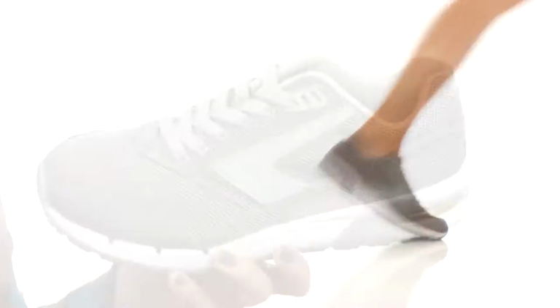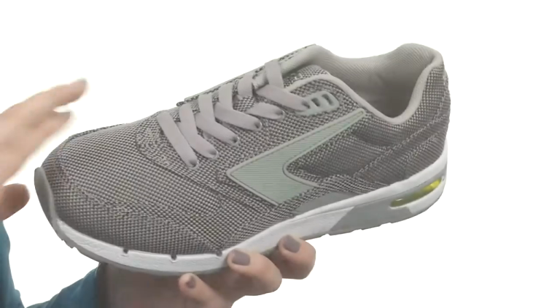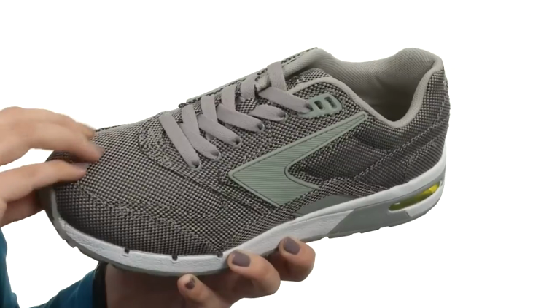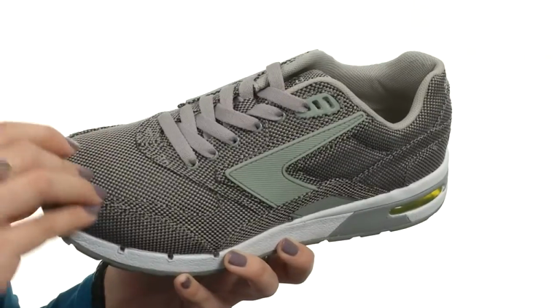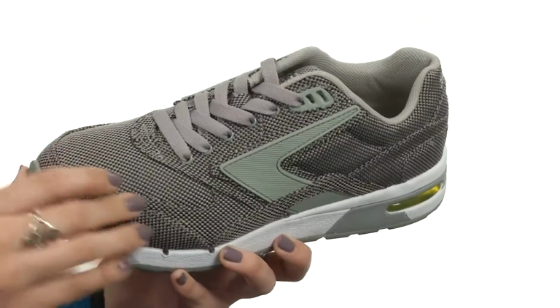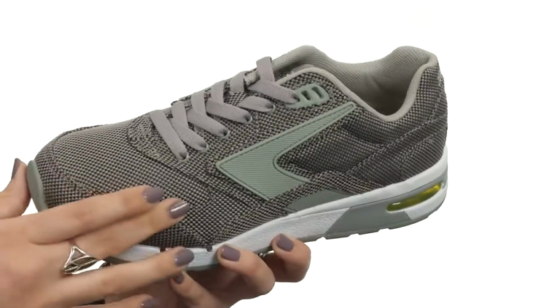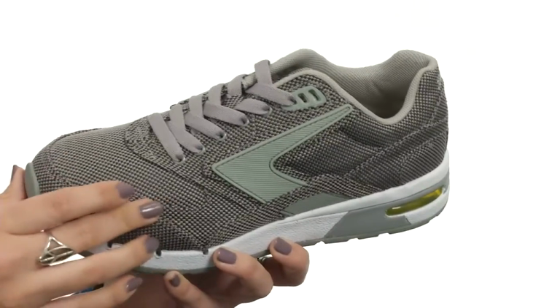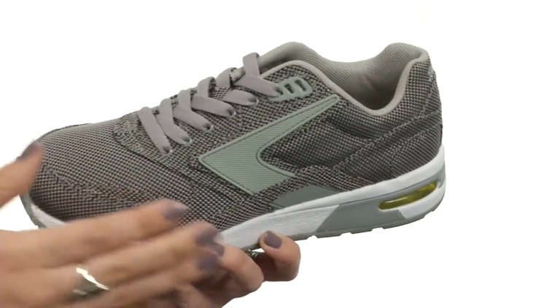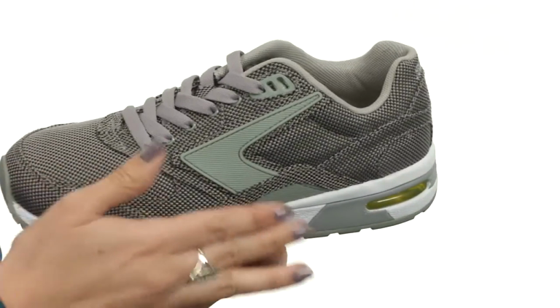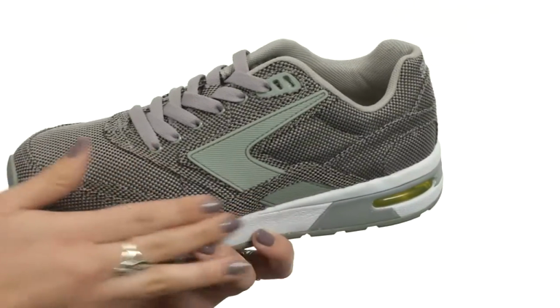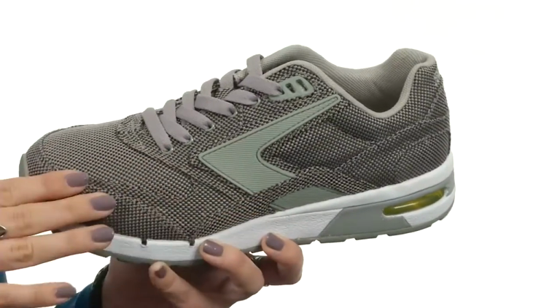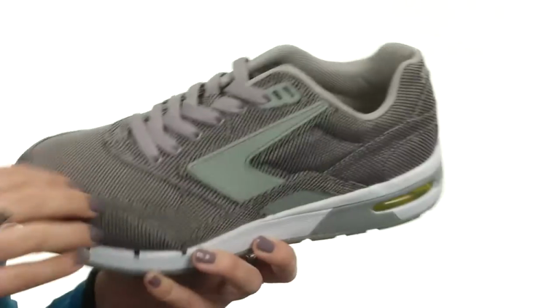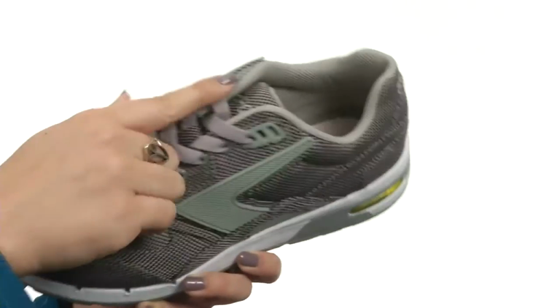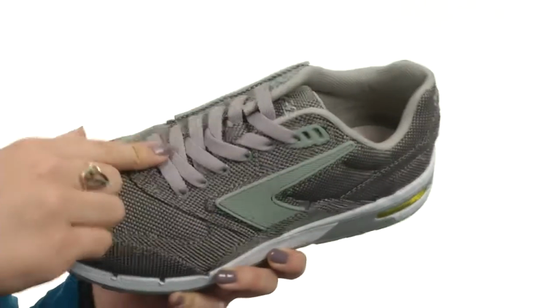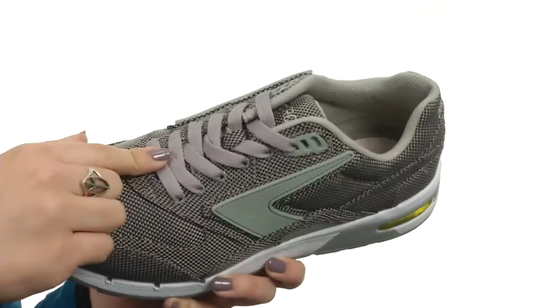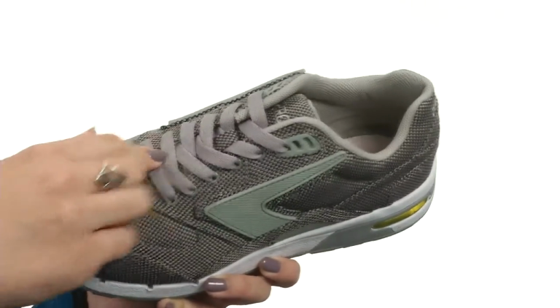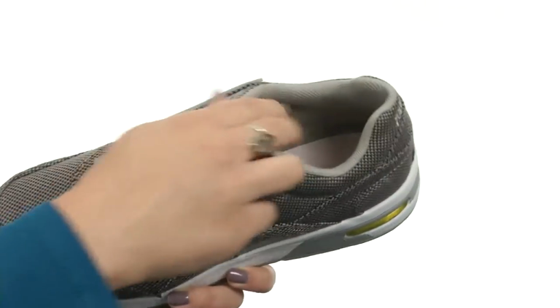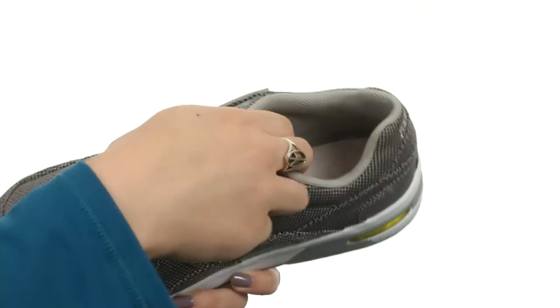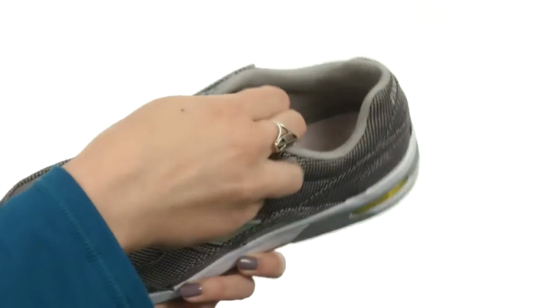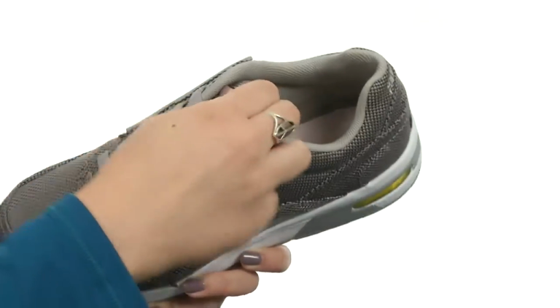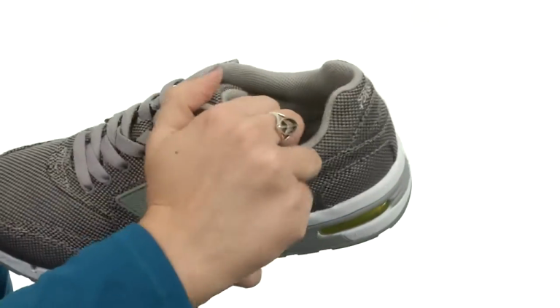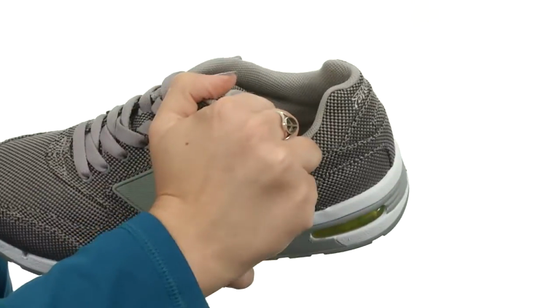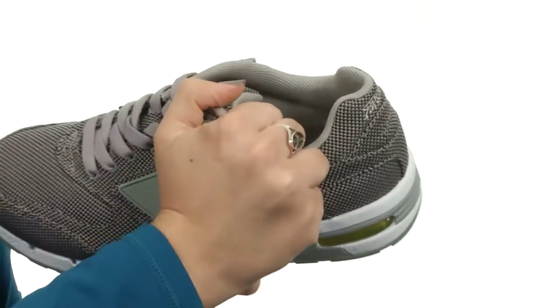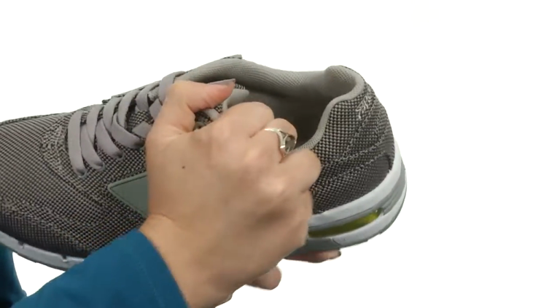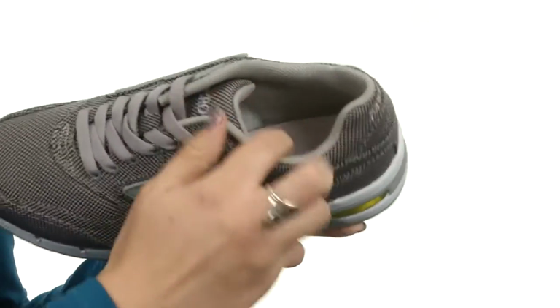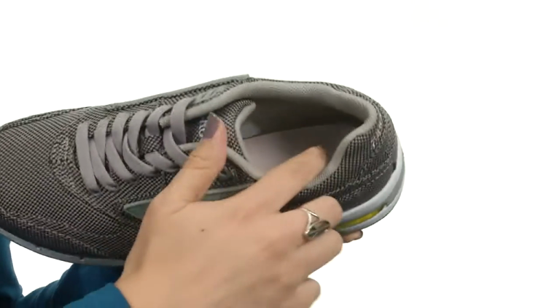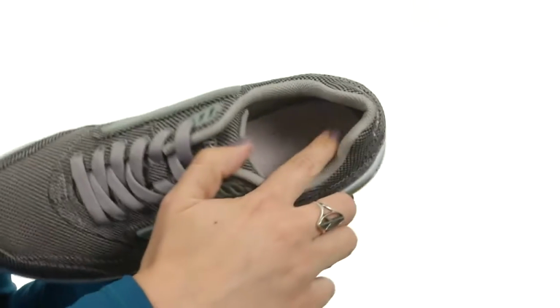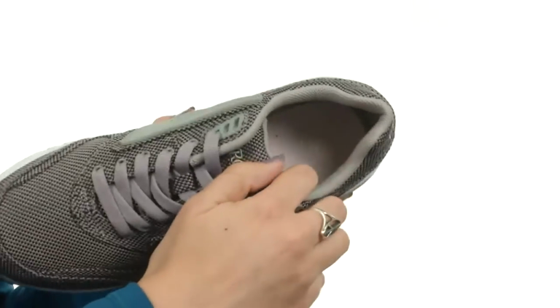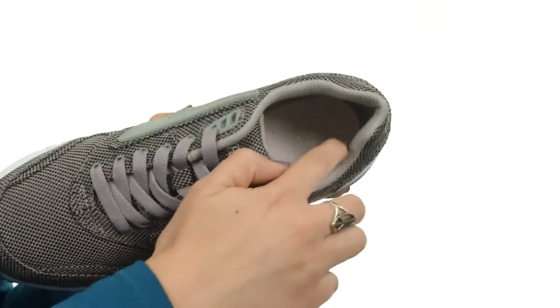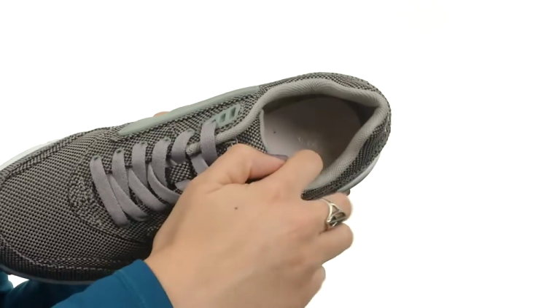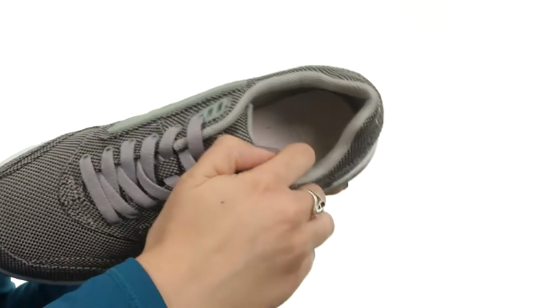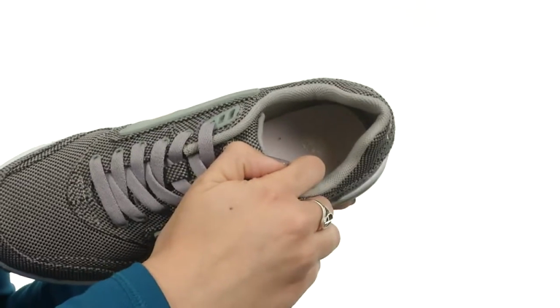This shoe has a sleek mesh and suede leather upper with a classic lace-up closure. There's also a padded tongue and collar for extra comfort, and the inside has a breathable fabric lining.